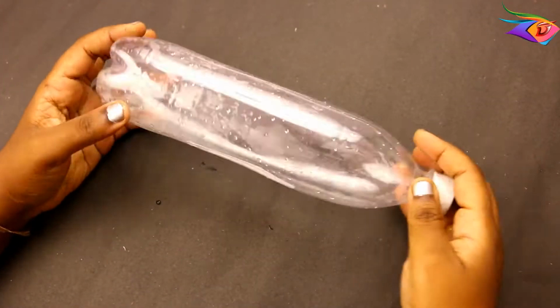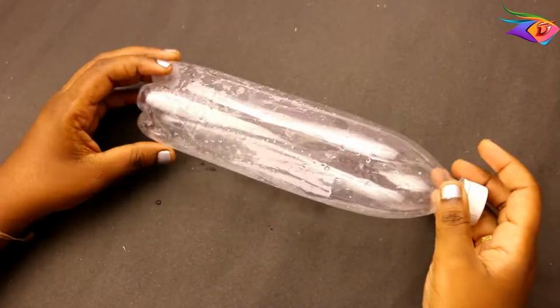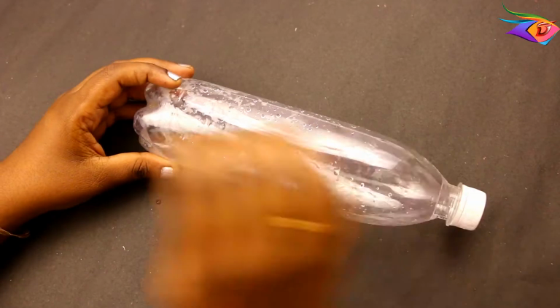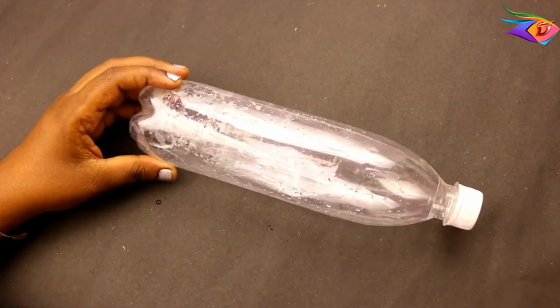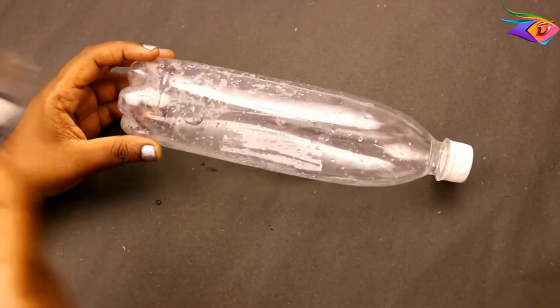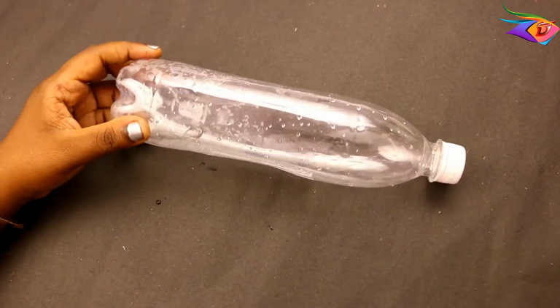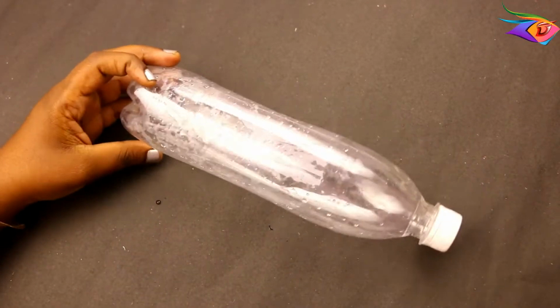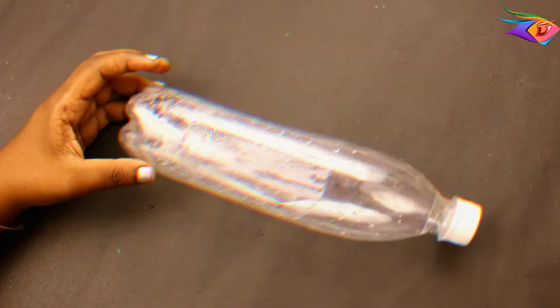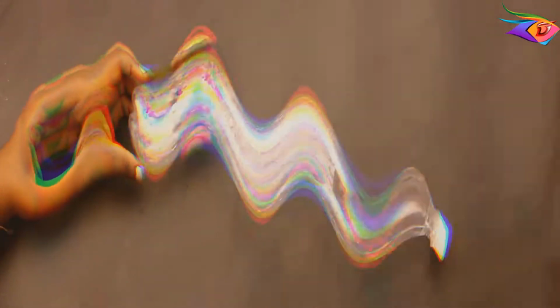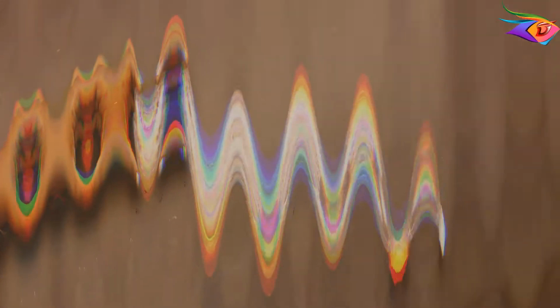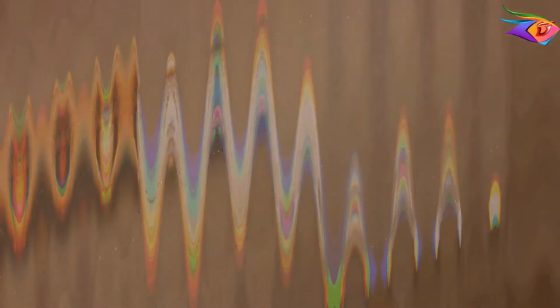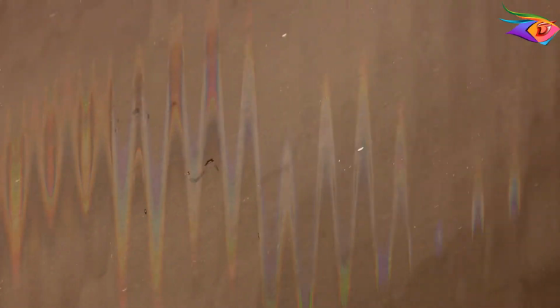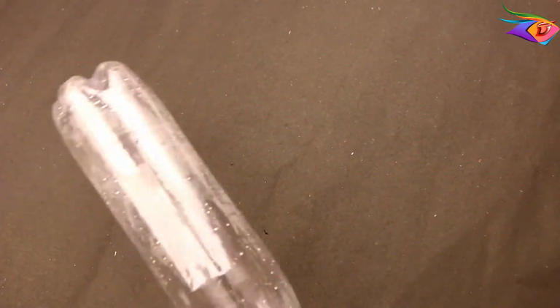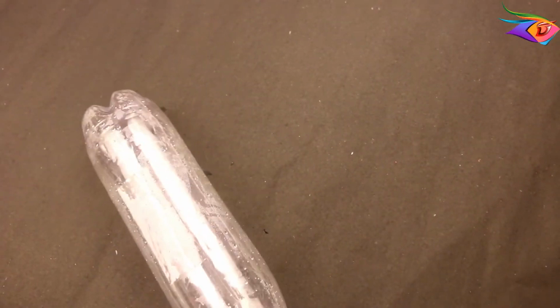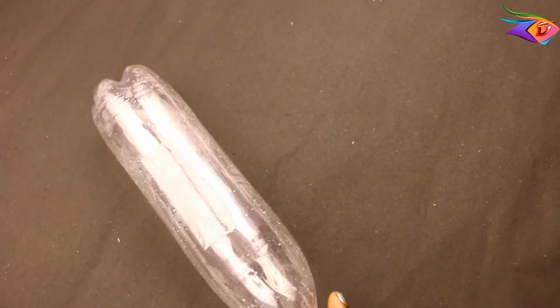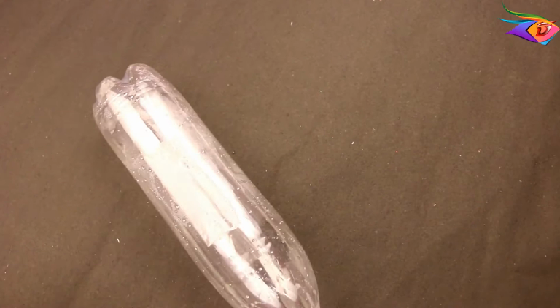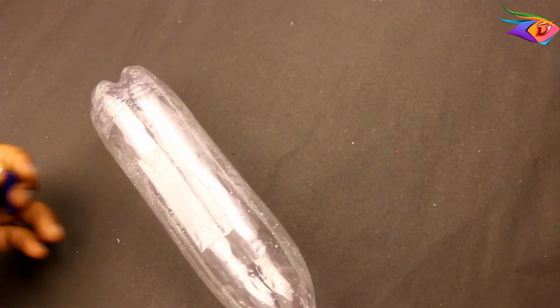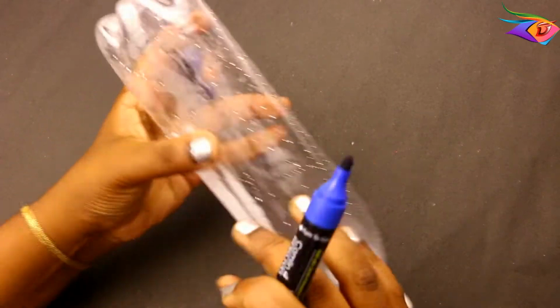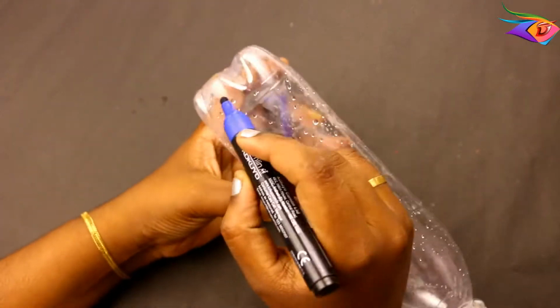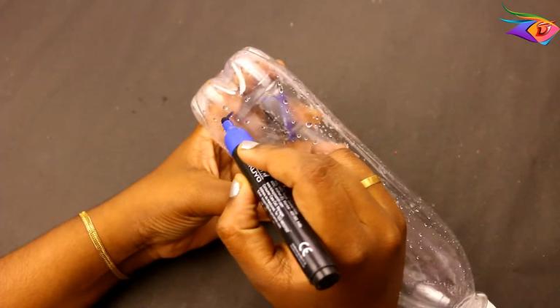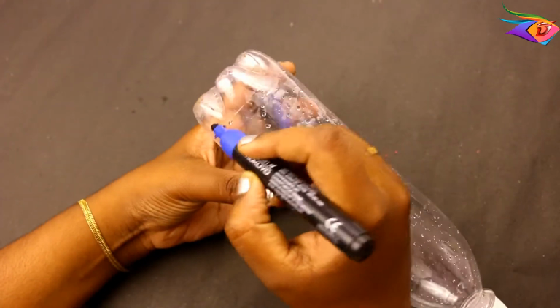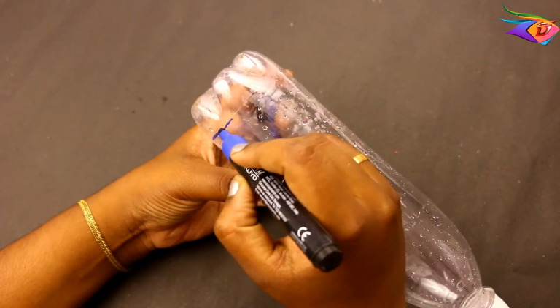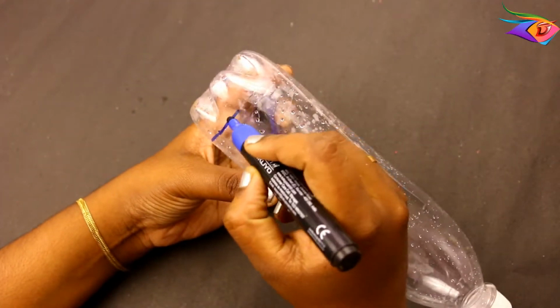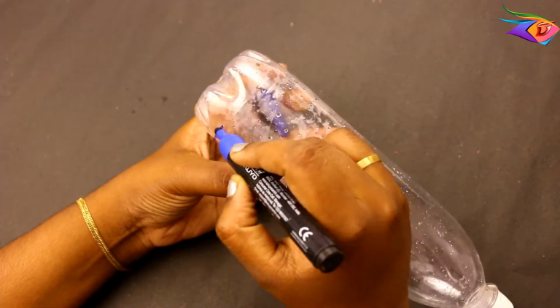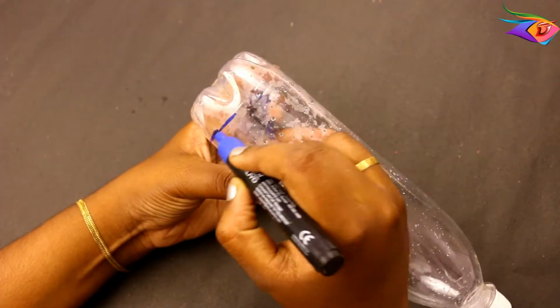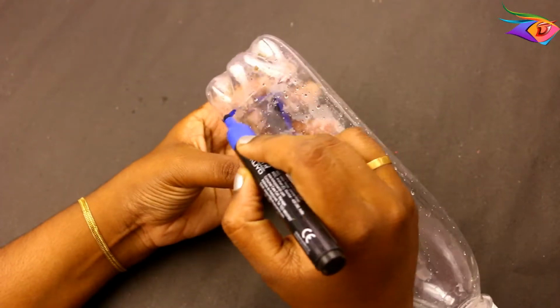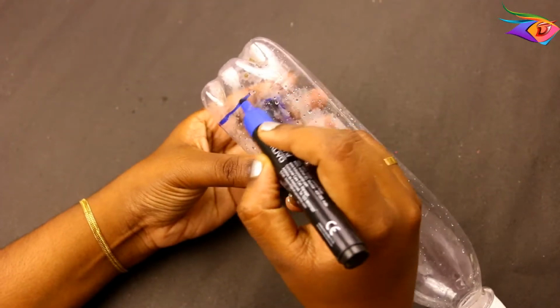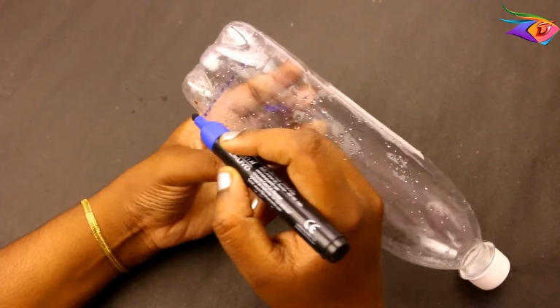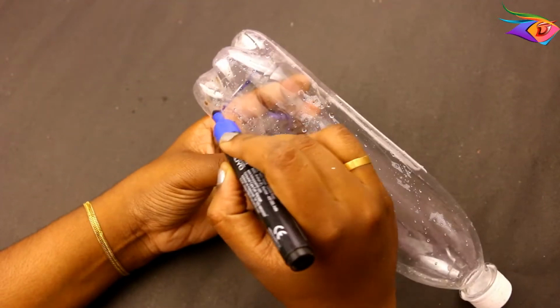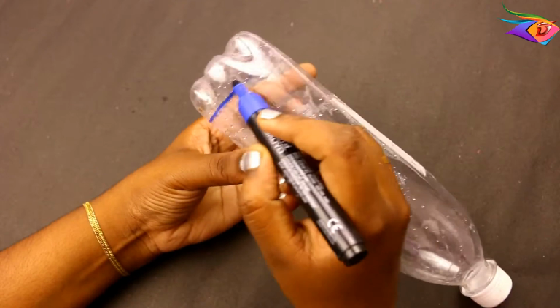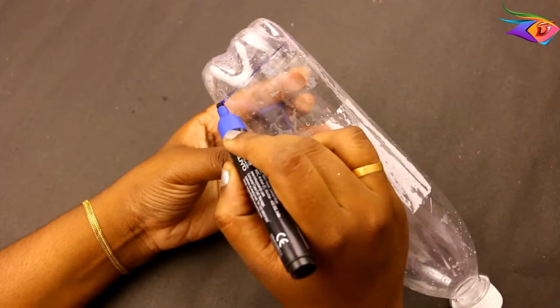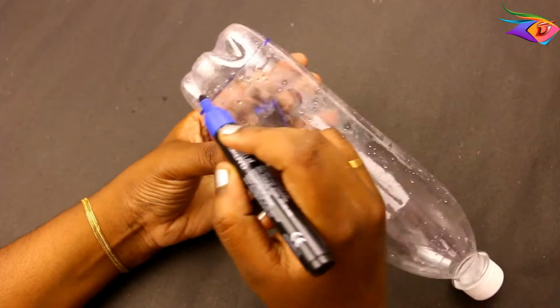First, take a plastic bottle — any plastic bottle will do. Take the bottom portion and remove the top portion. We want to use the bottom portion.